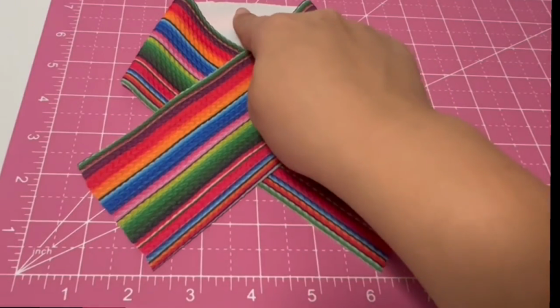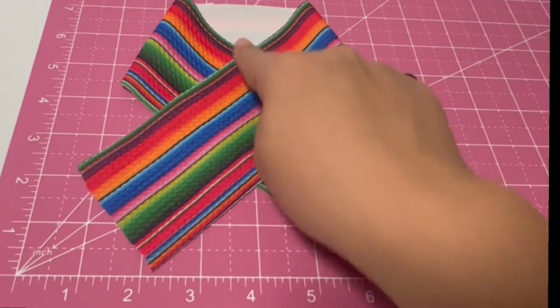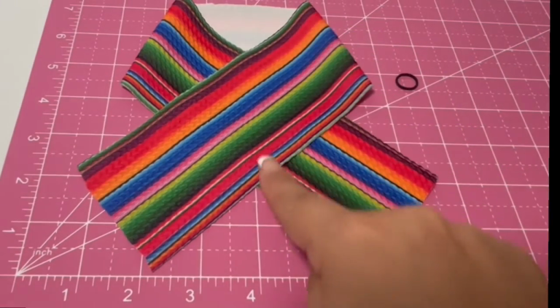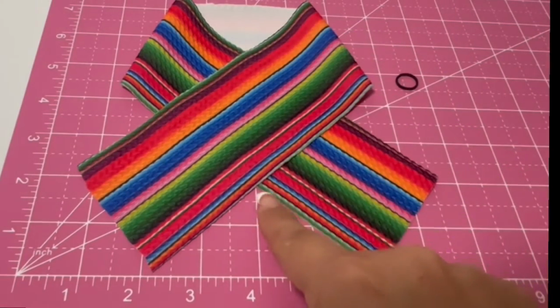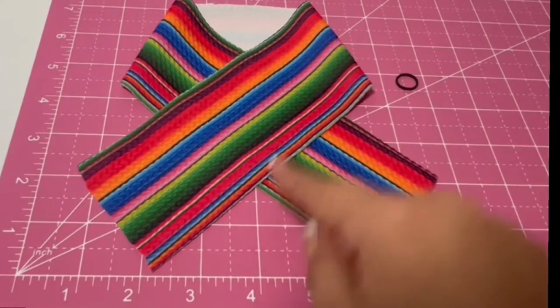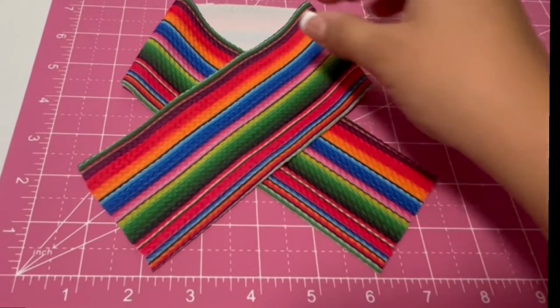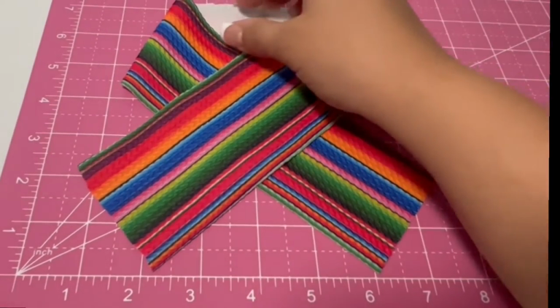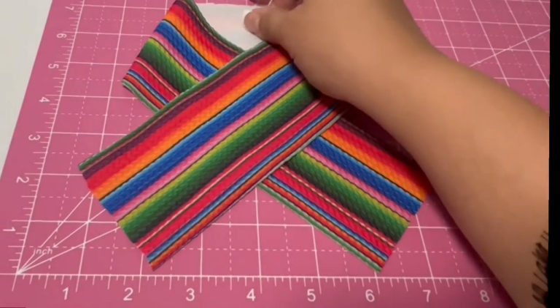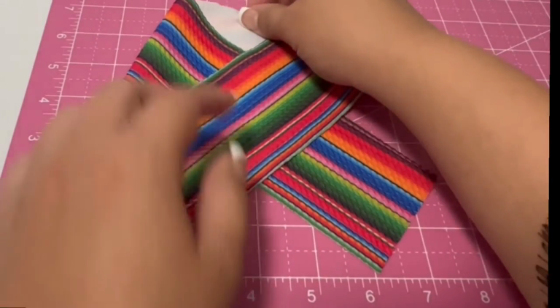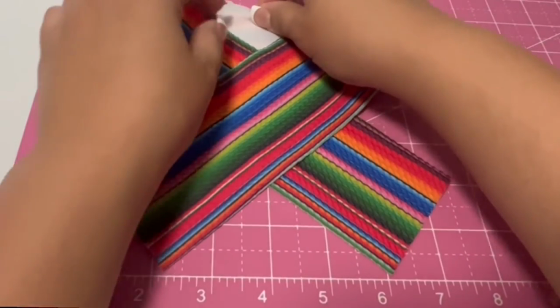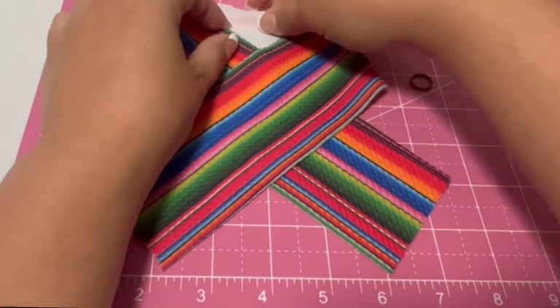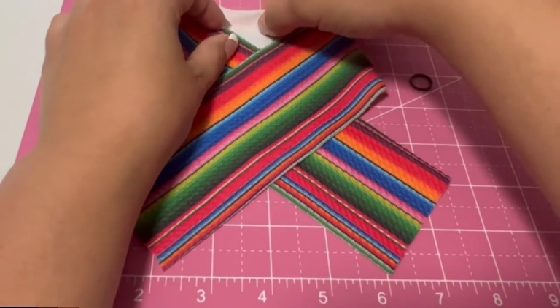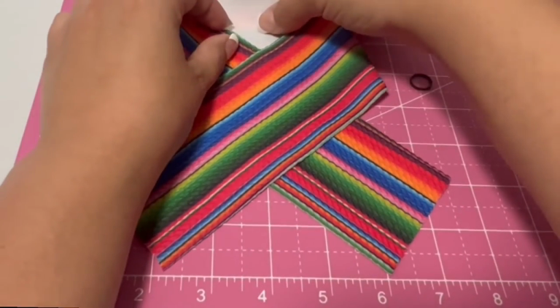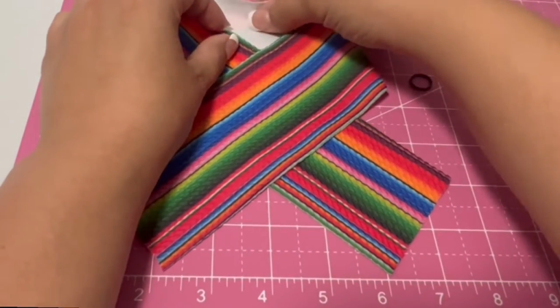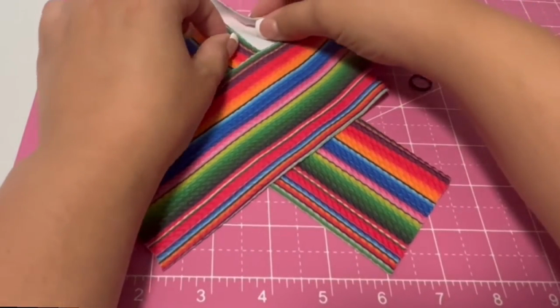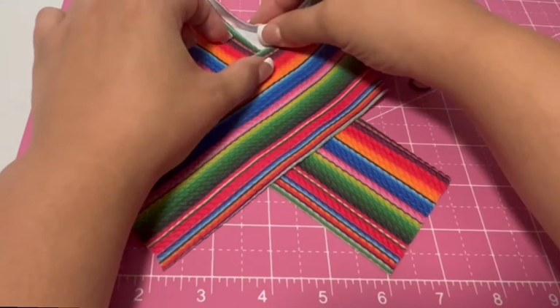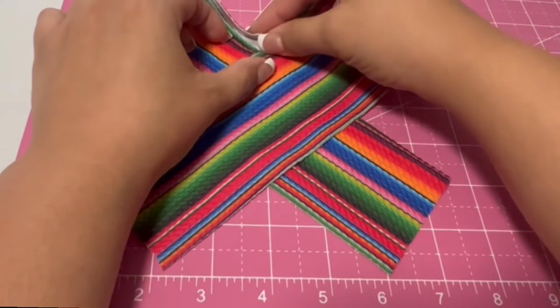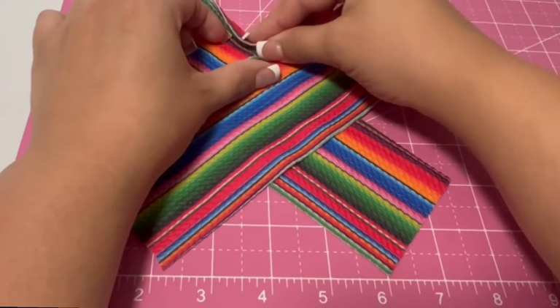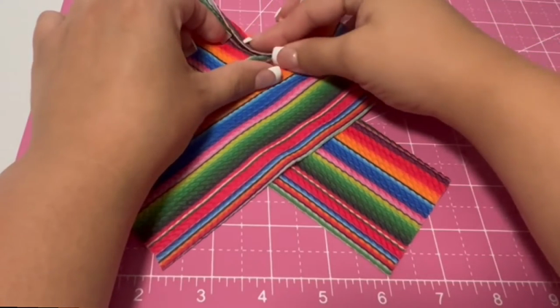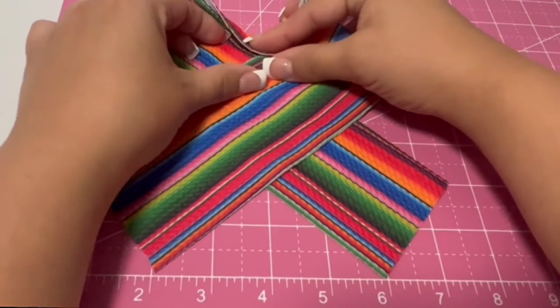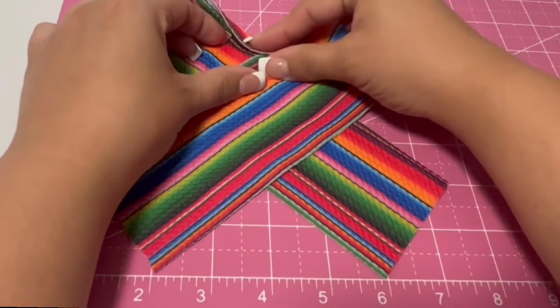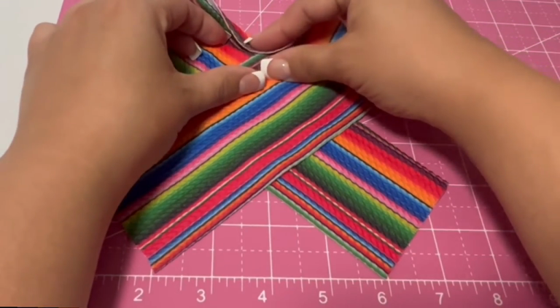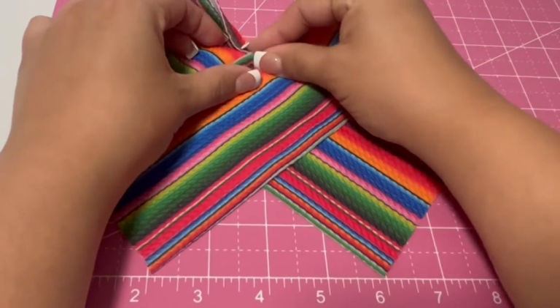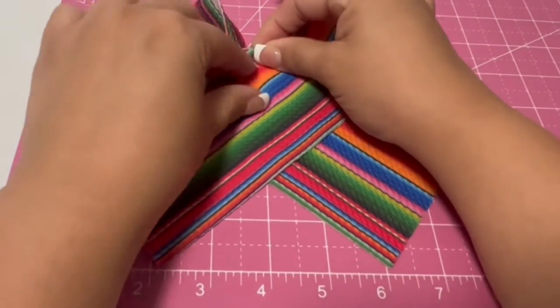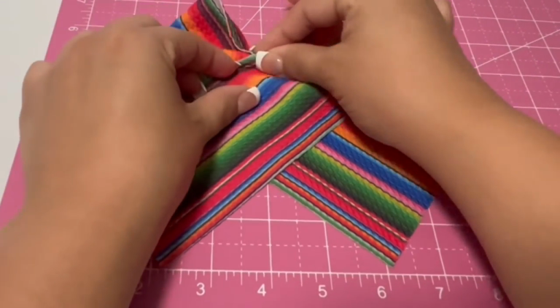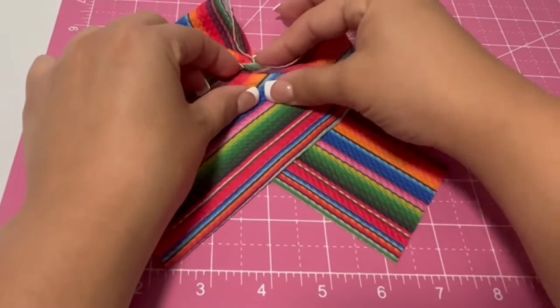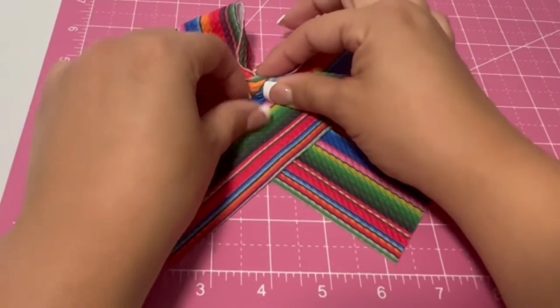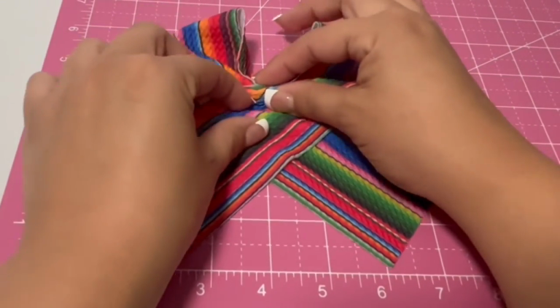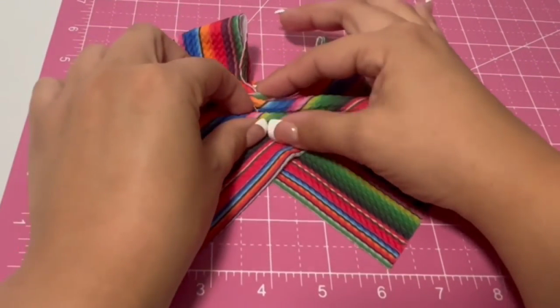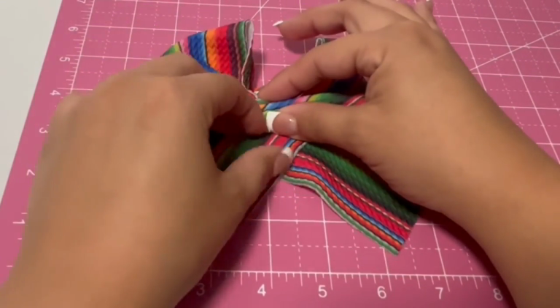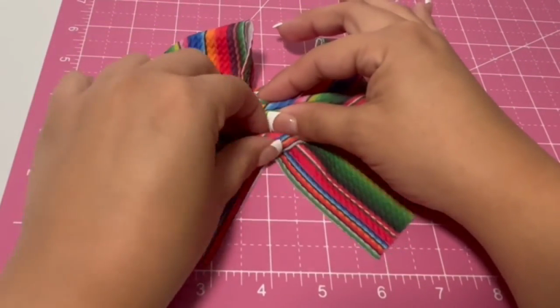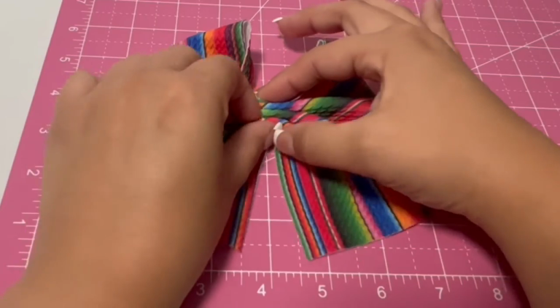From top to bottom you're going to do four pinches total. The first one you're going to want to take this part all the way down to the rest of the fabric to hide that white part.